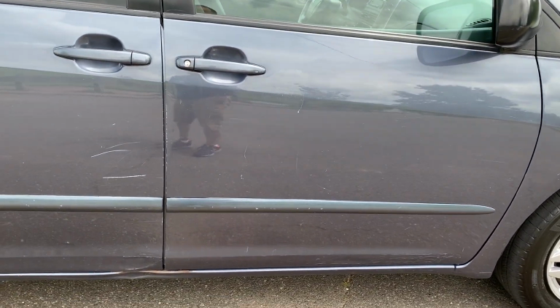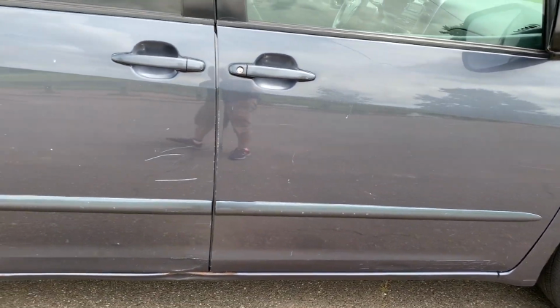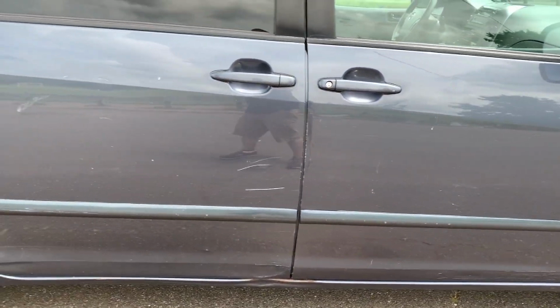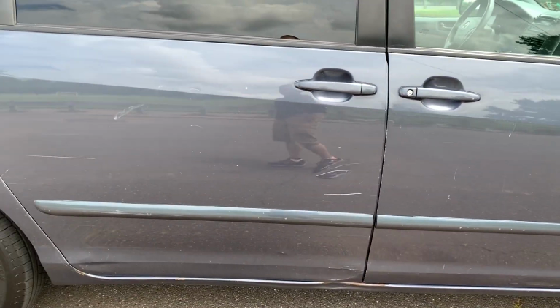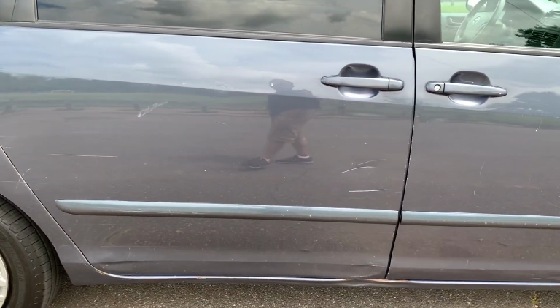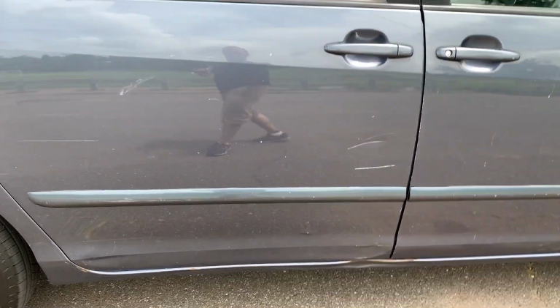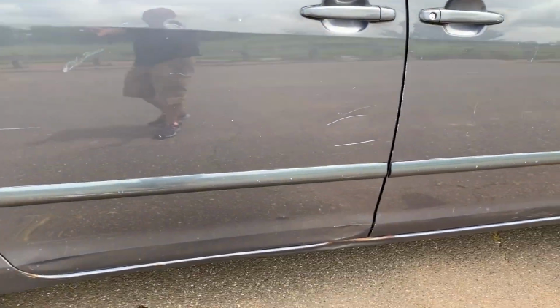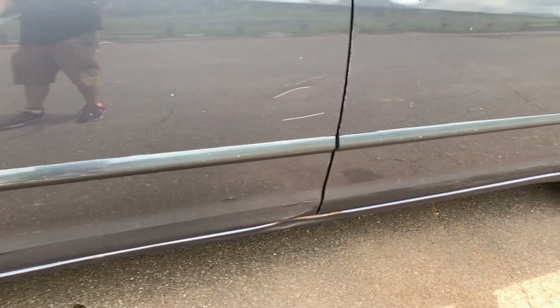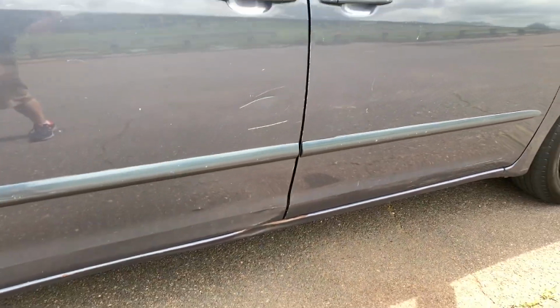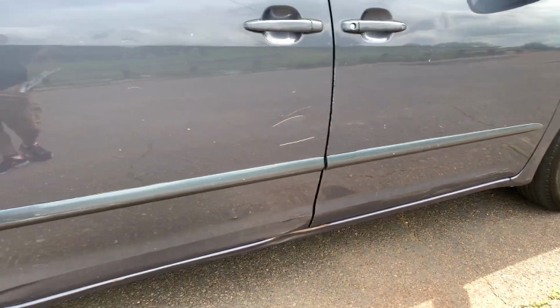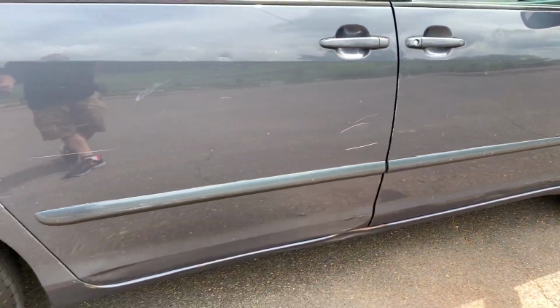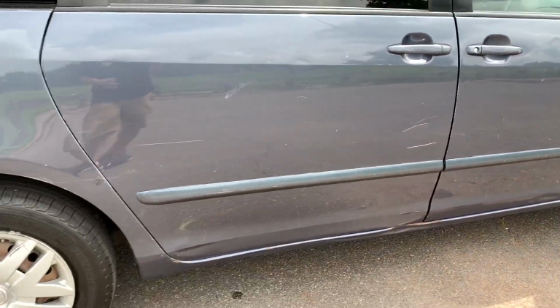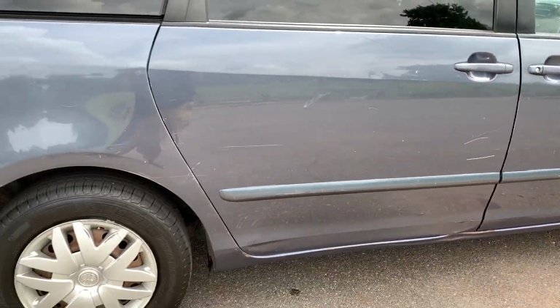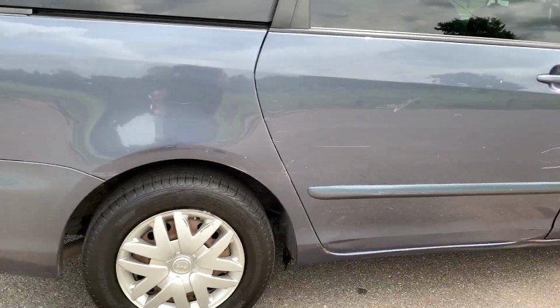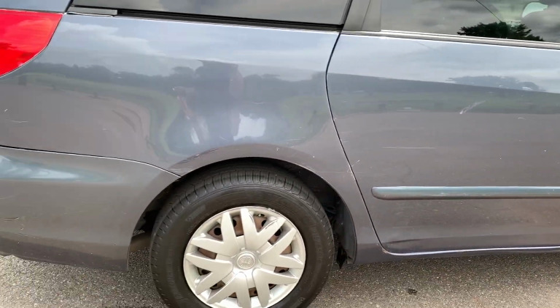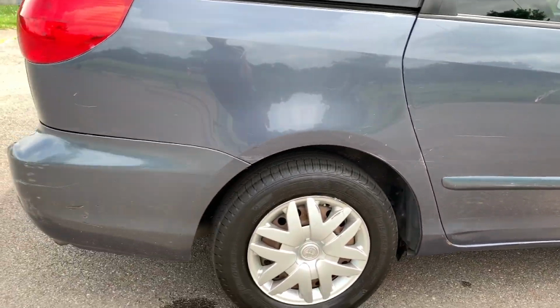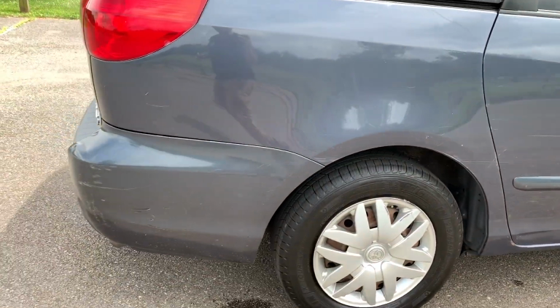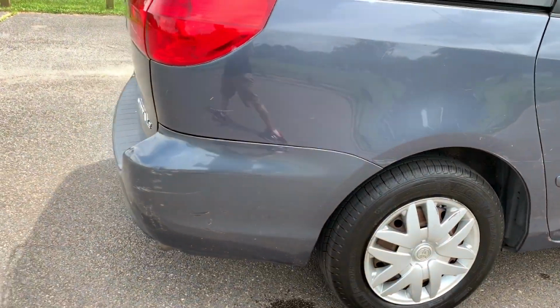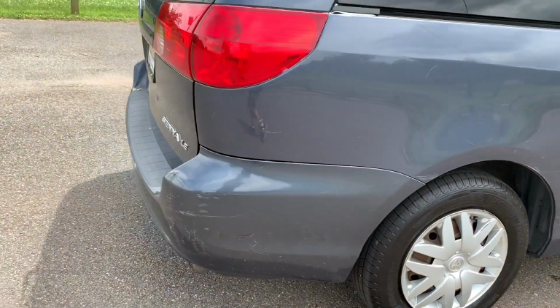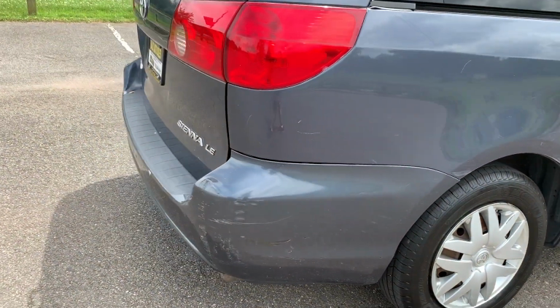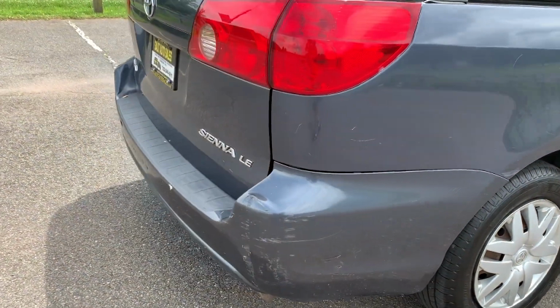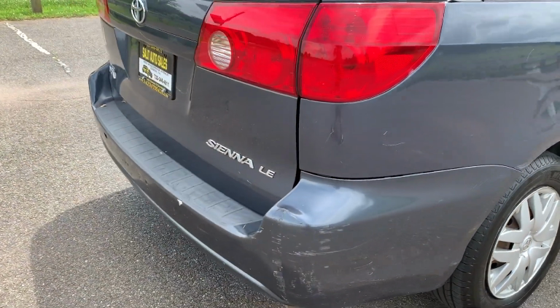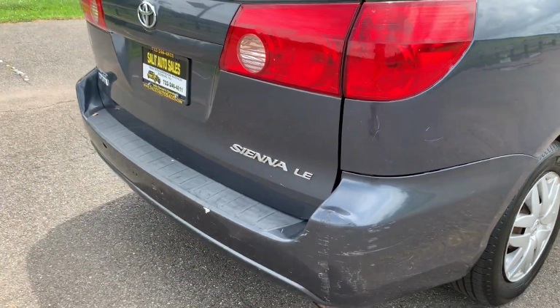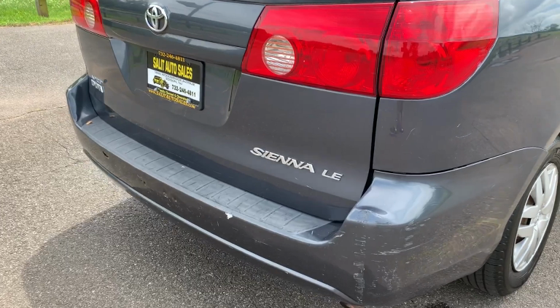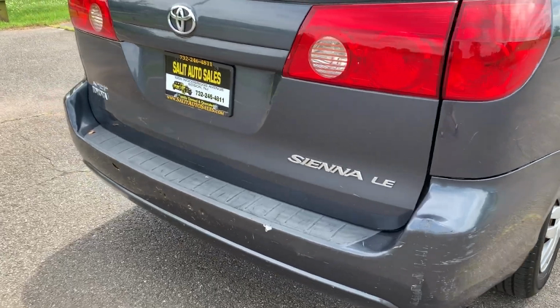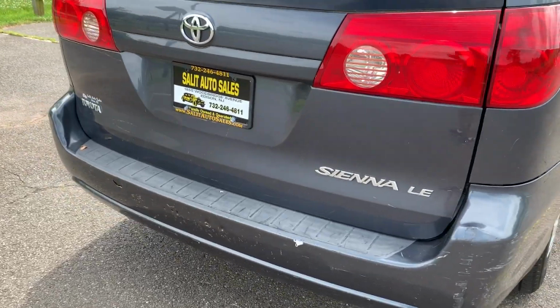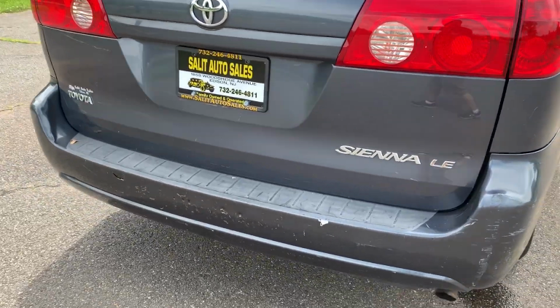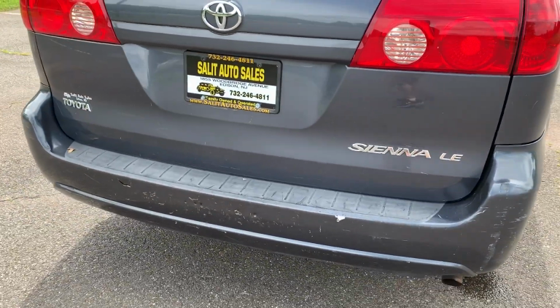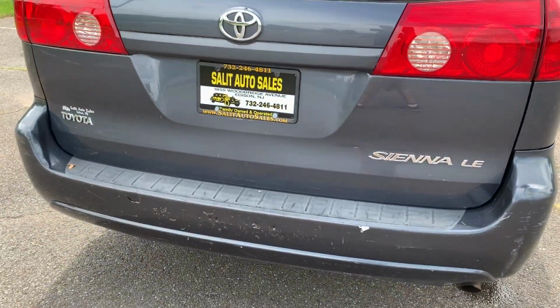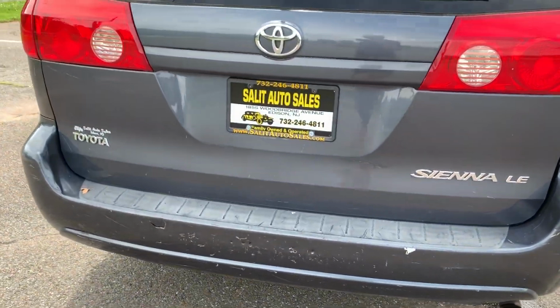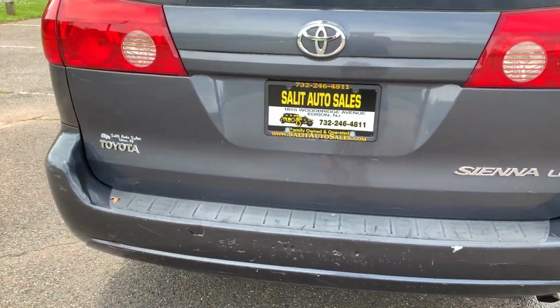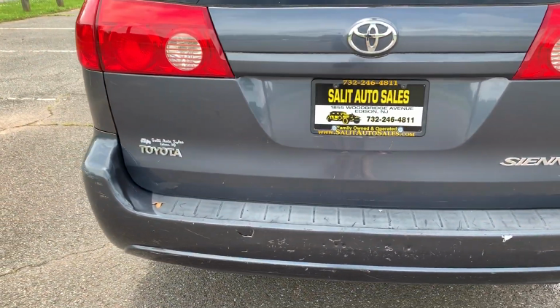It's not winning any beauty contests. You got some damage over here, a lot of scratches, no check engine lights. Believe it or not, it's a non-smoker.